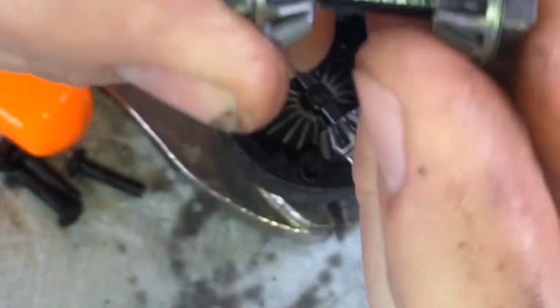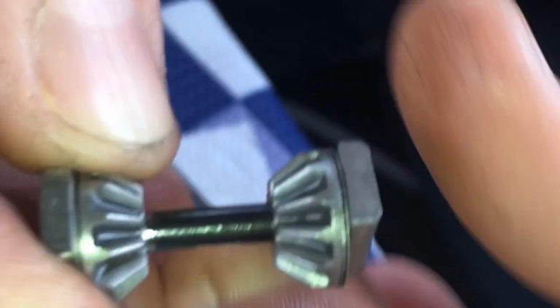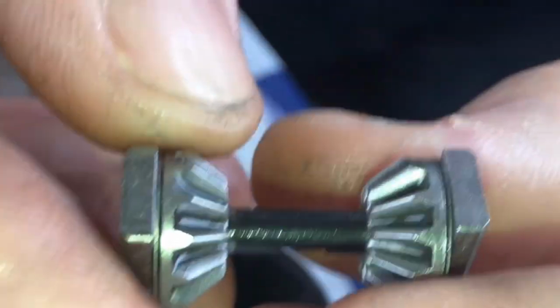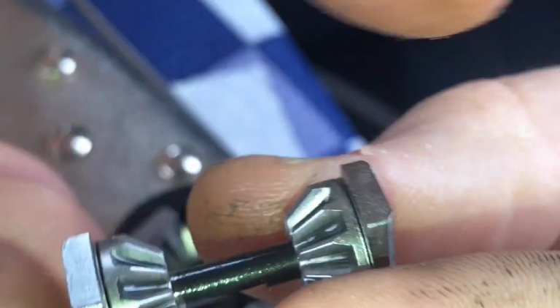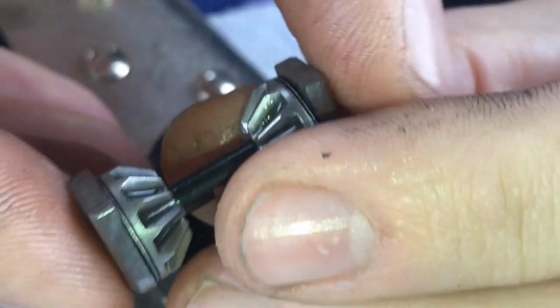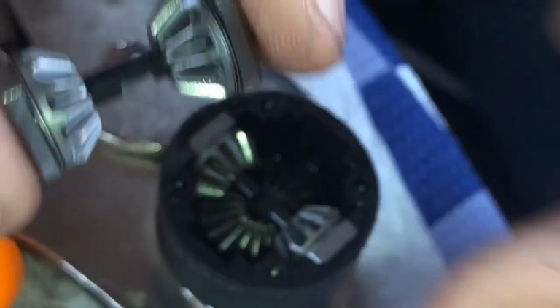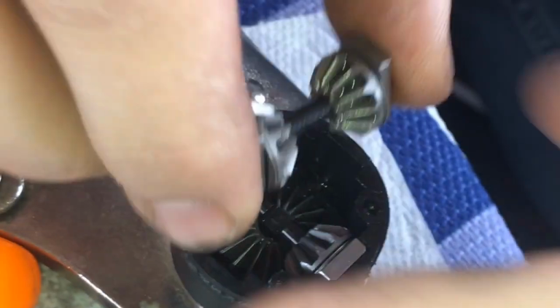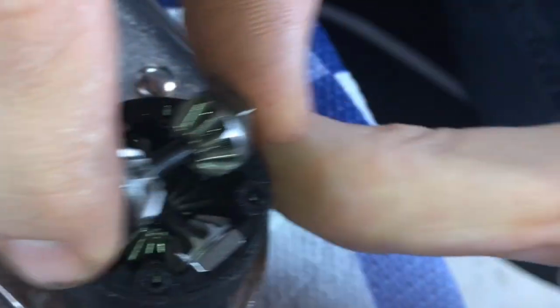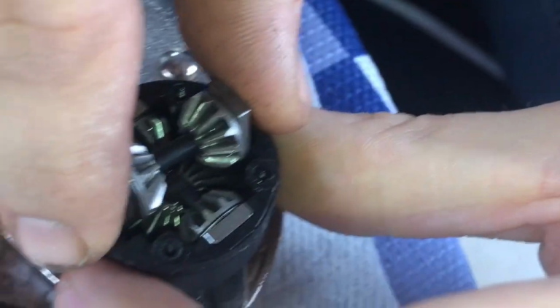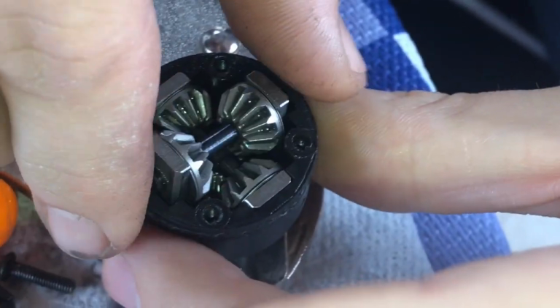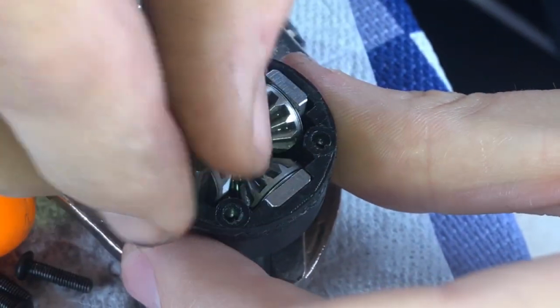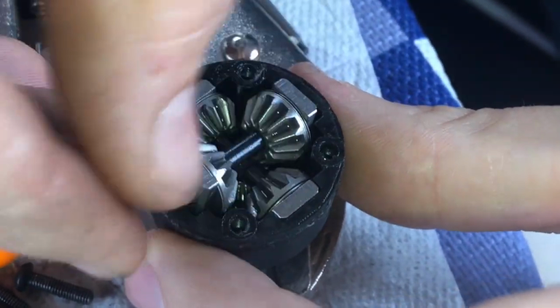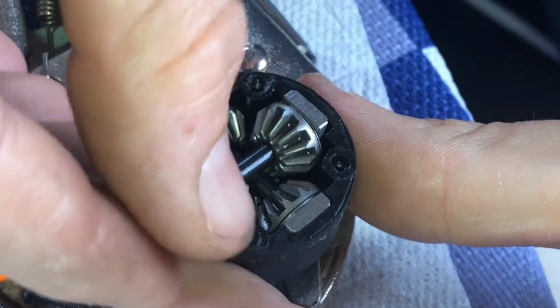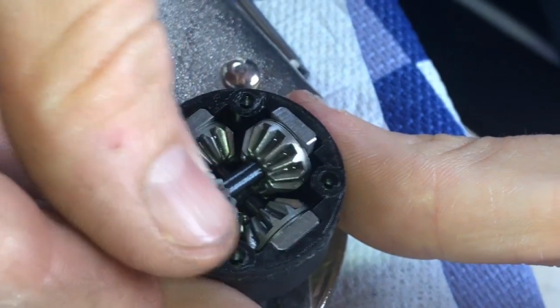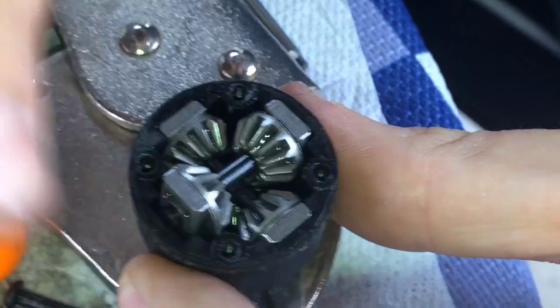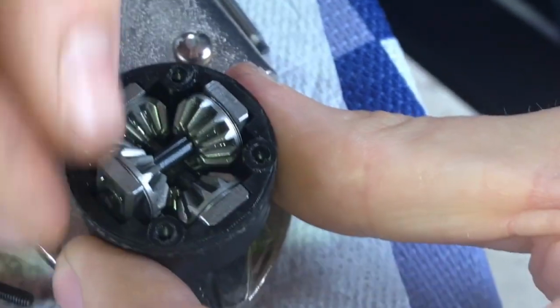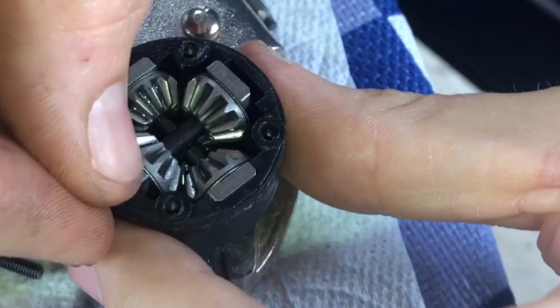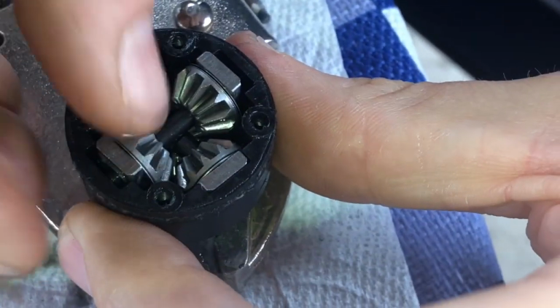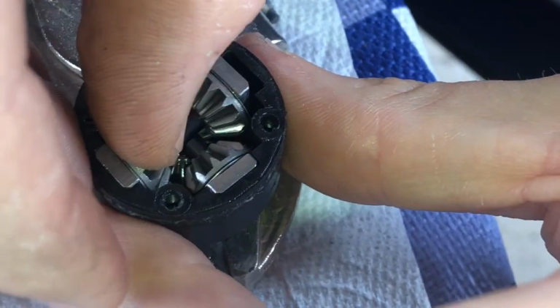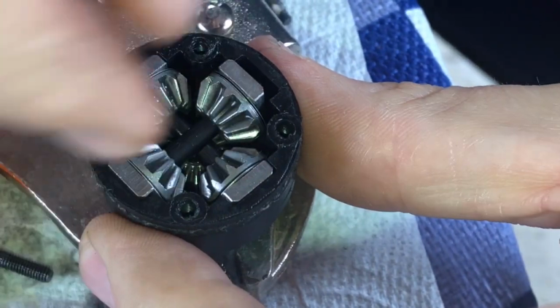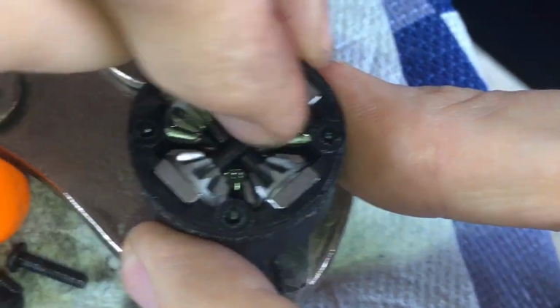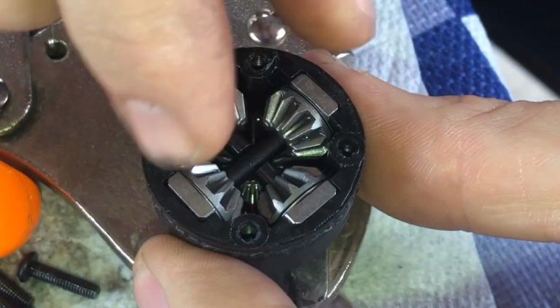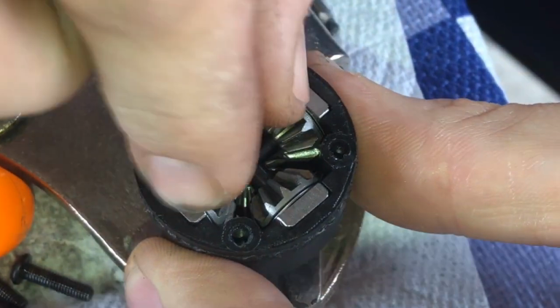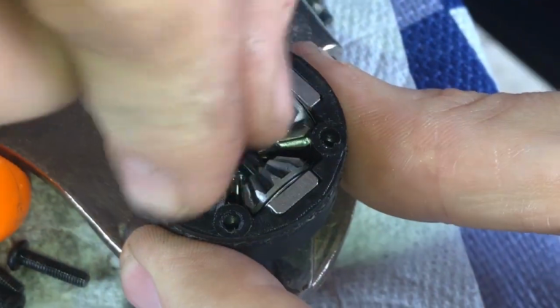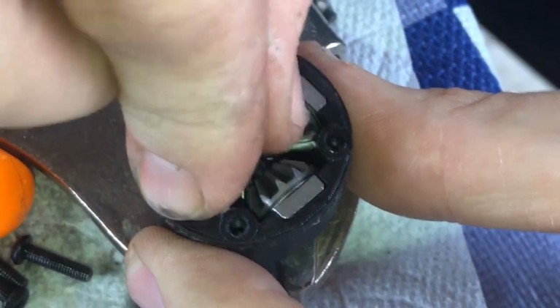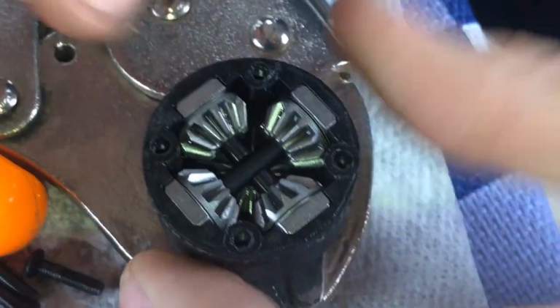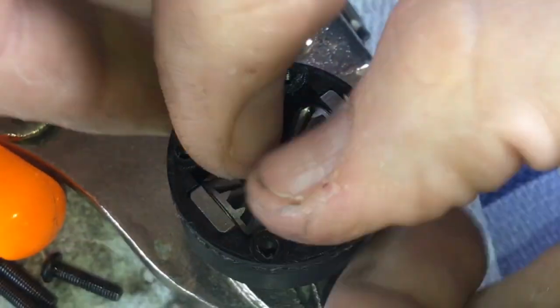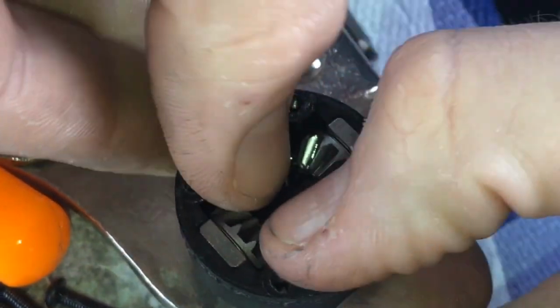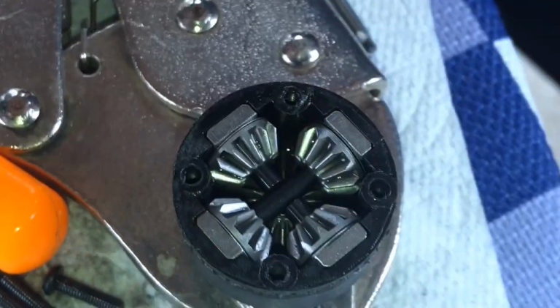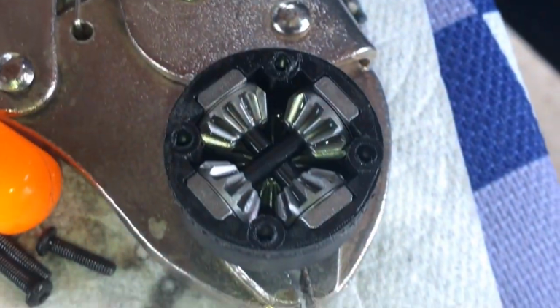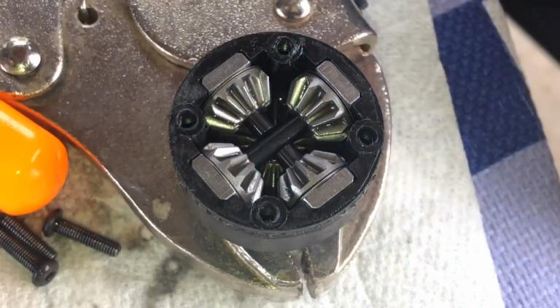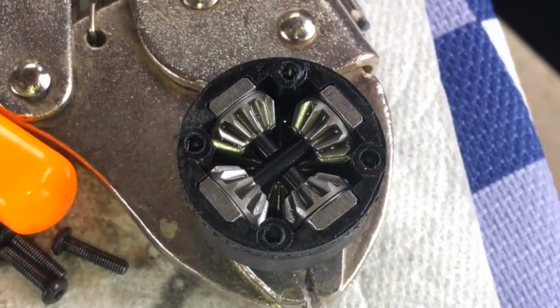Put this one facing down — so they can interlock. It's like an indentation in the middle and they're going to go together like lego blocks almost. It's a little finicky but they will go. Boom, nice.